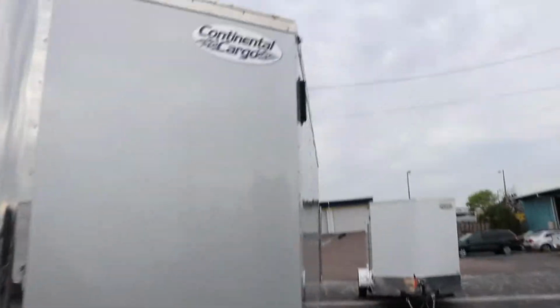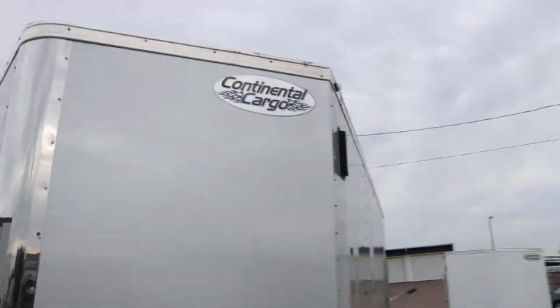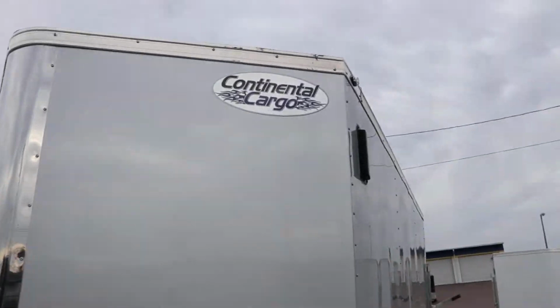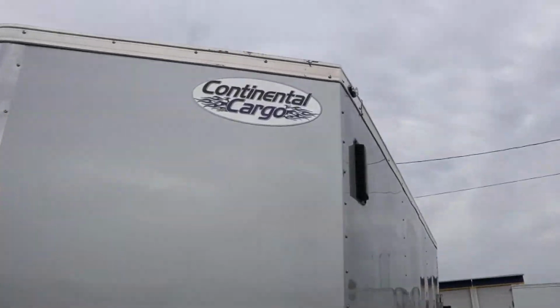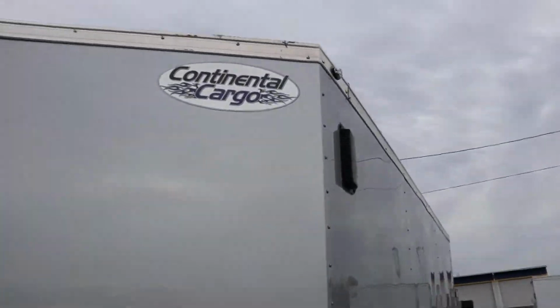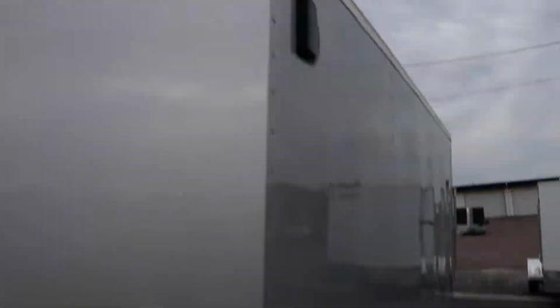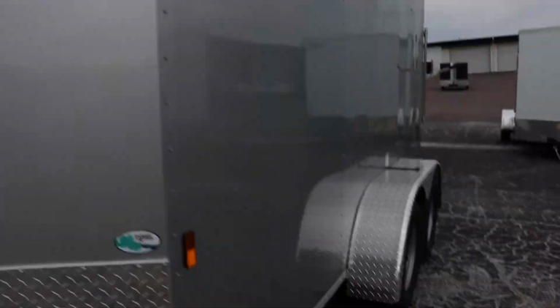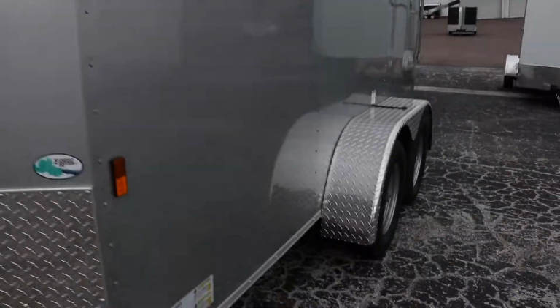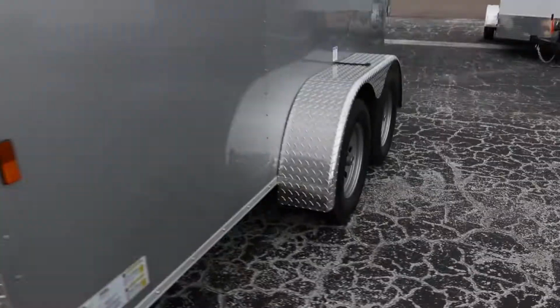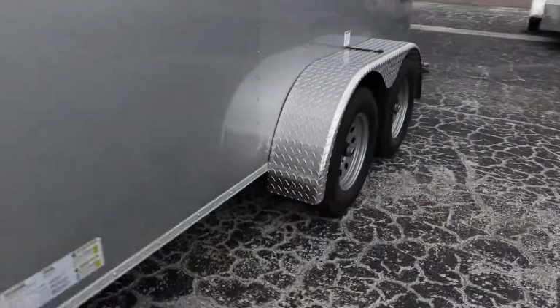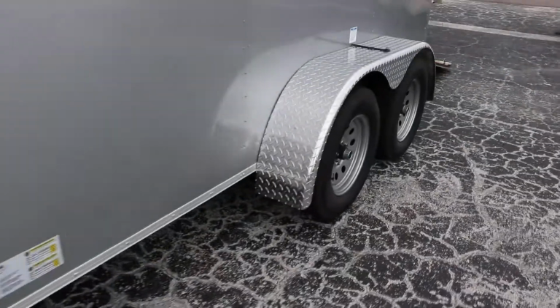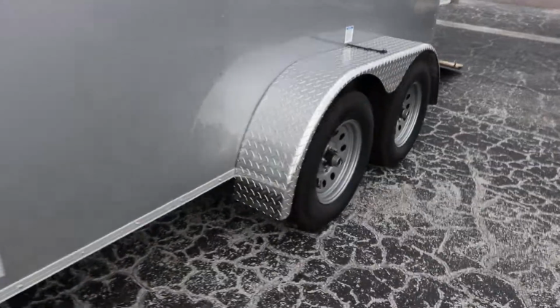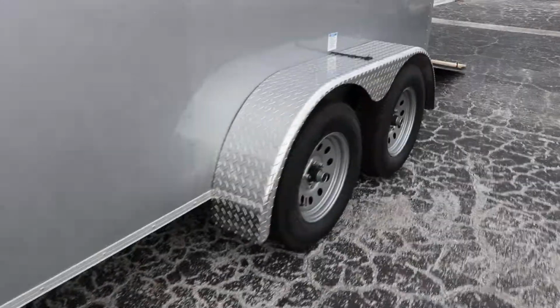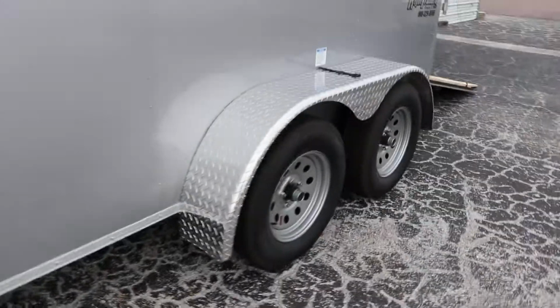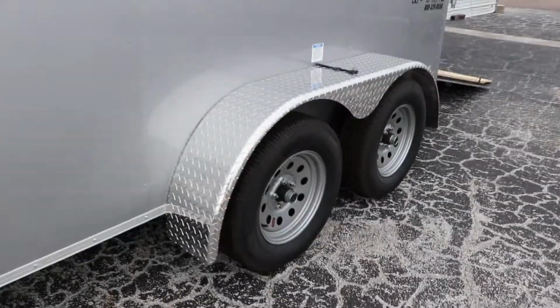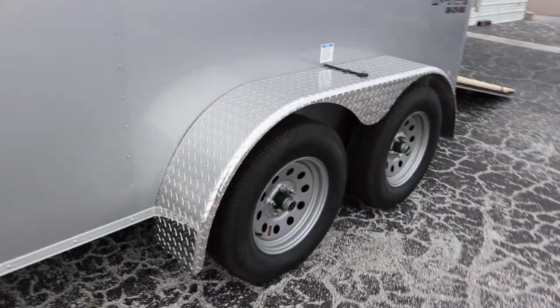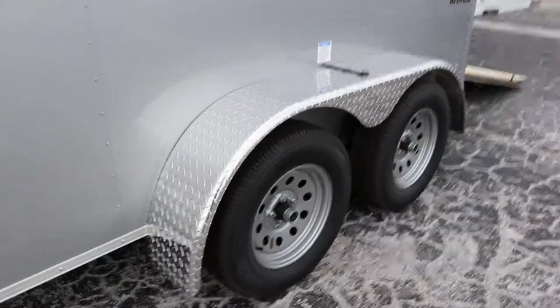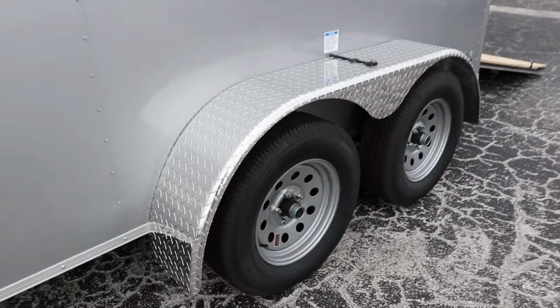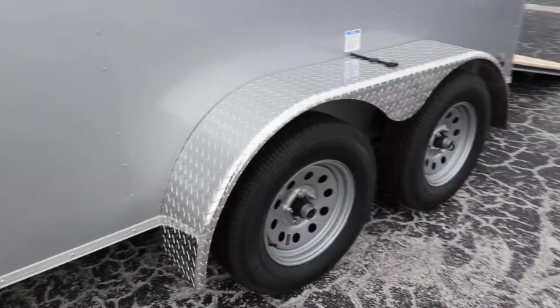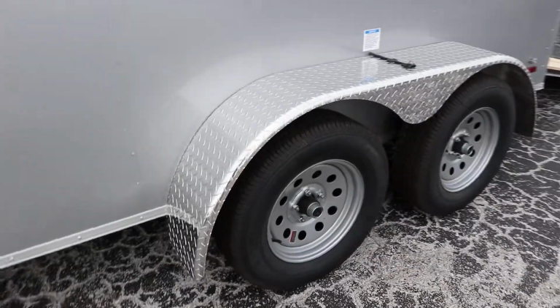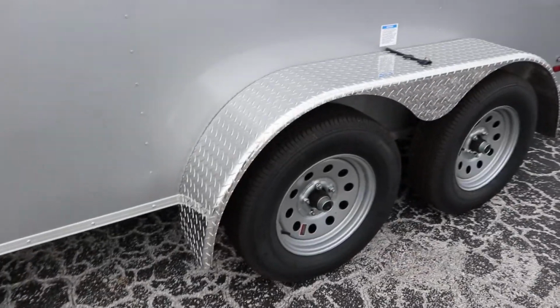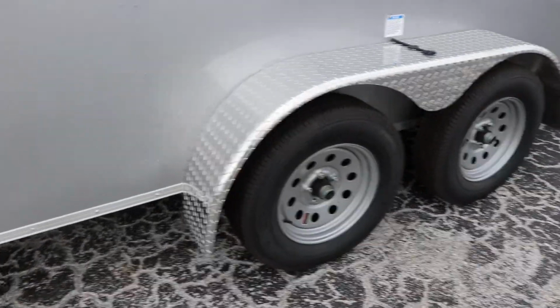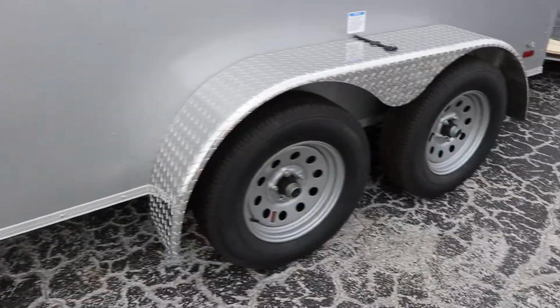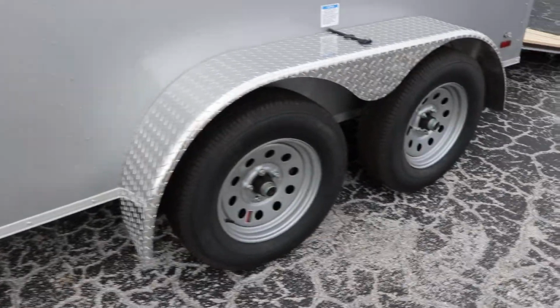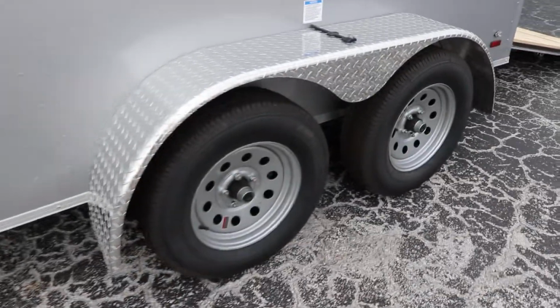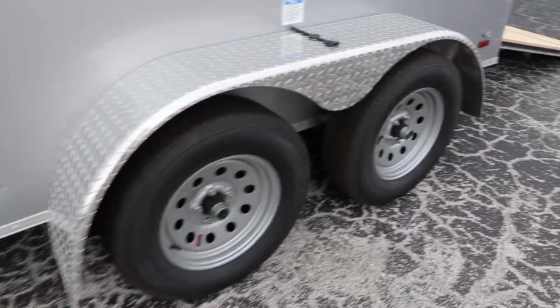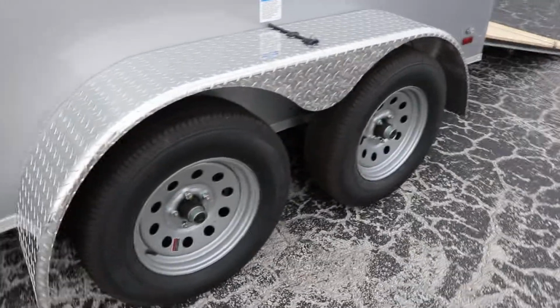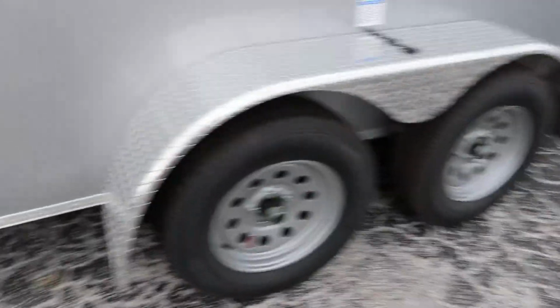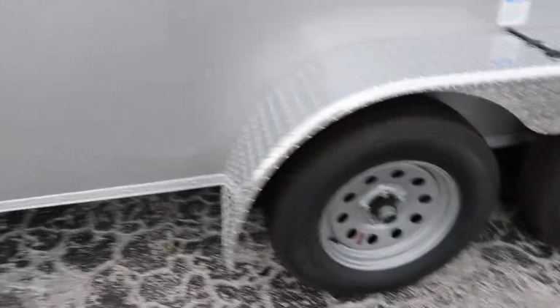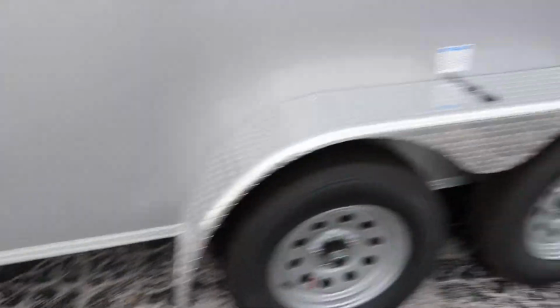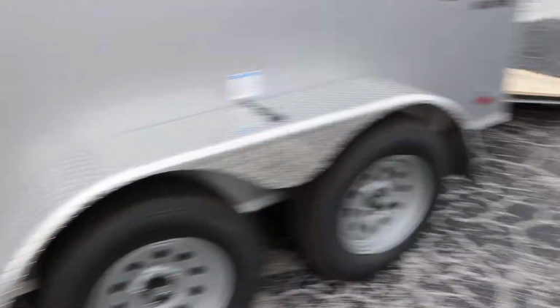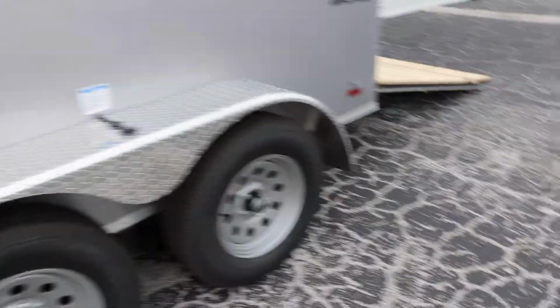Two way flow through ventilation system, tandem axles, fifteen inch tires and wheels, as well as aluminum tread plate fenders.